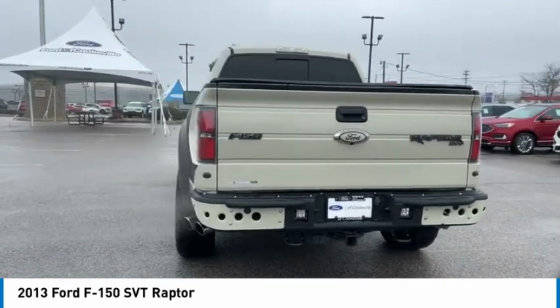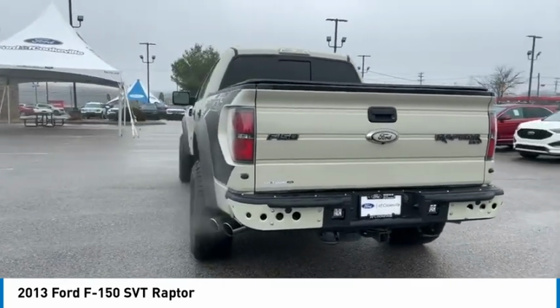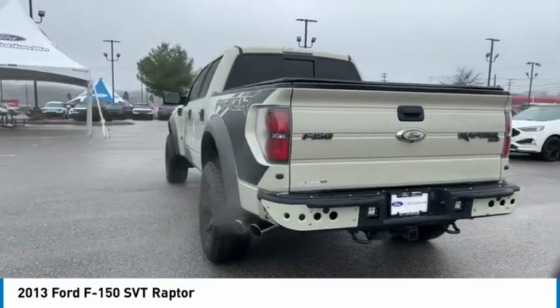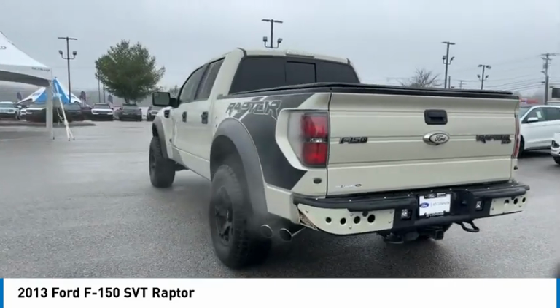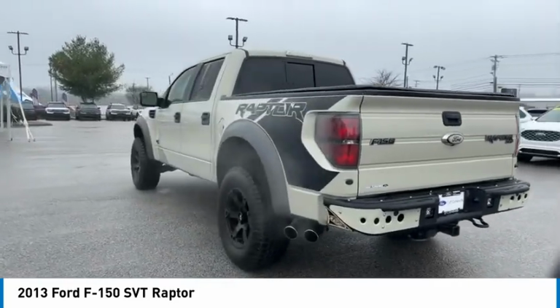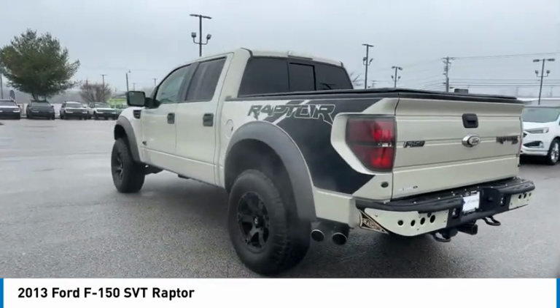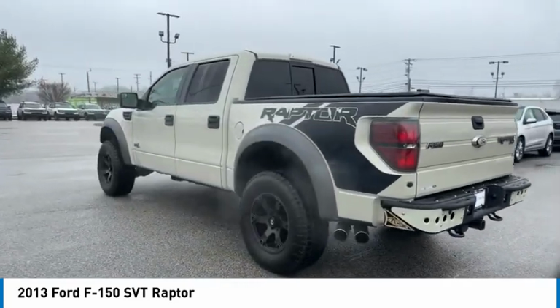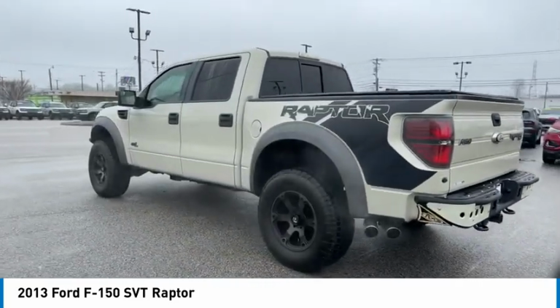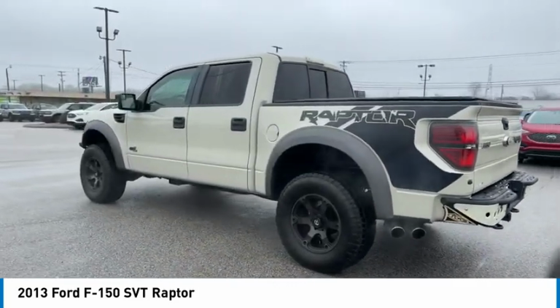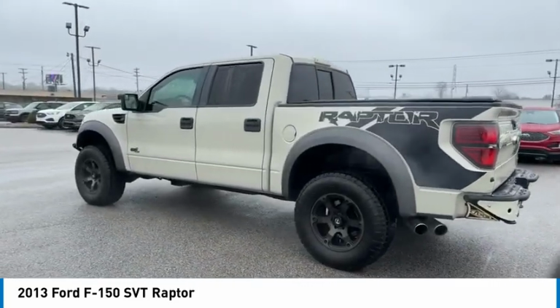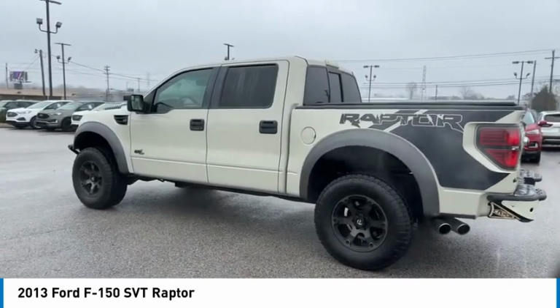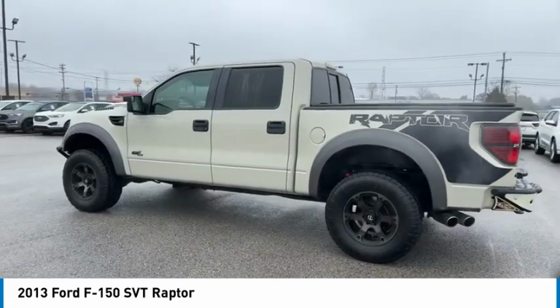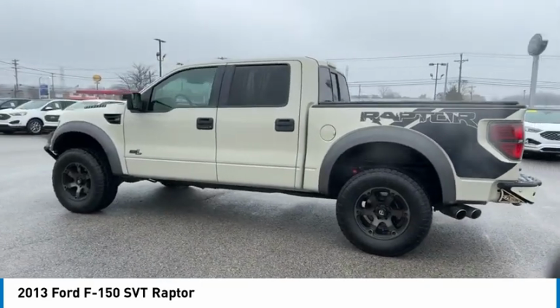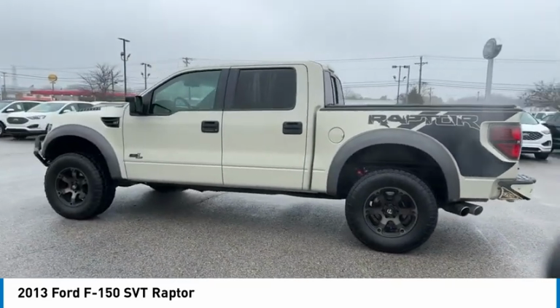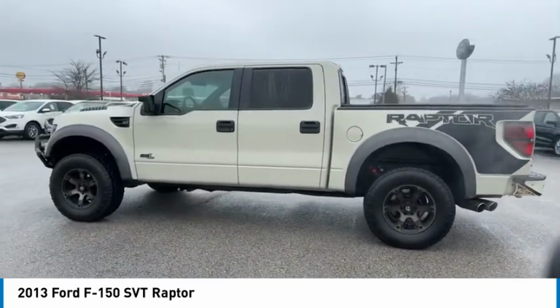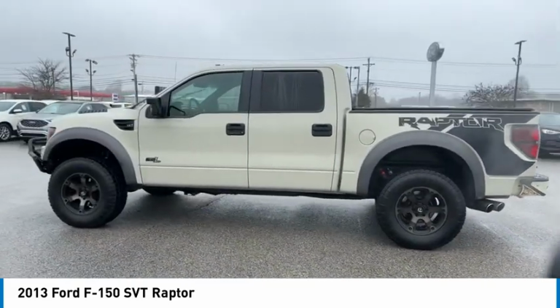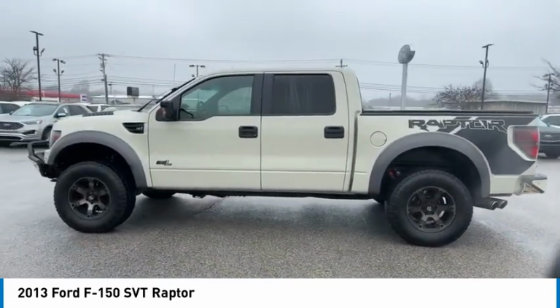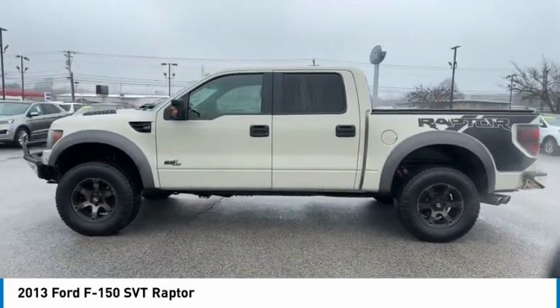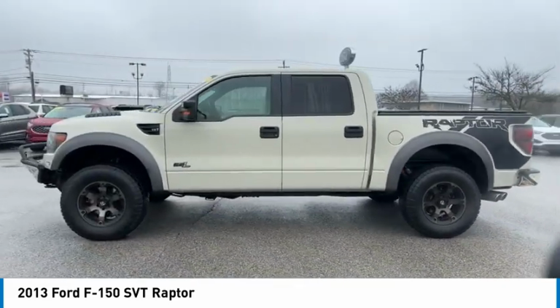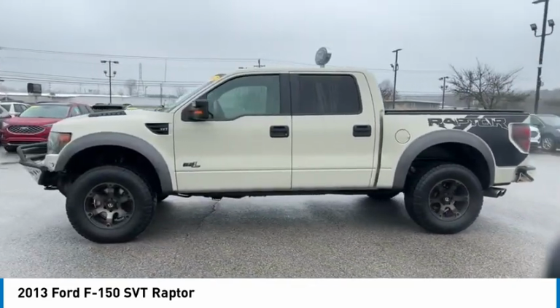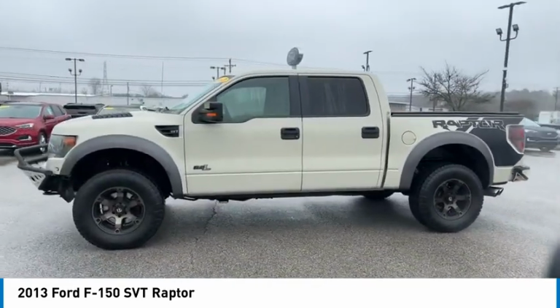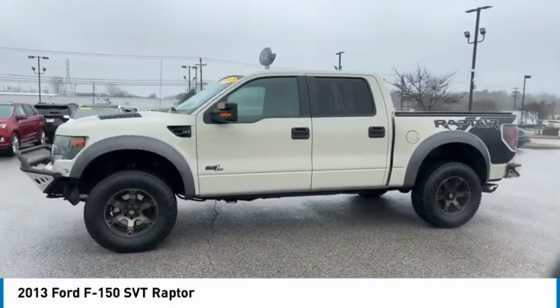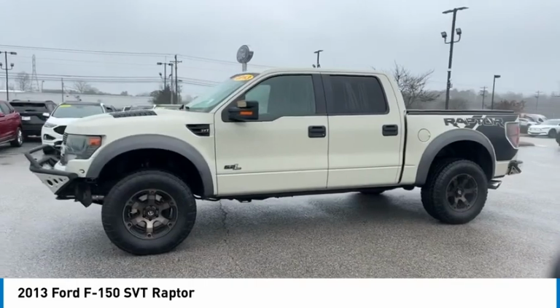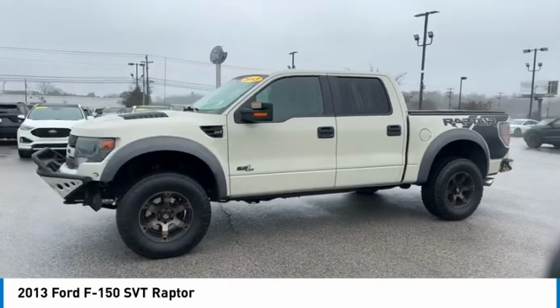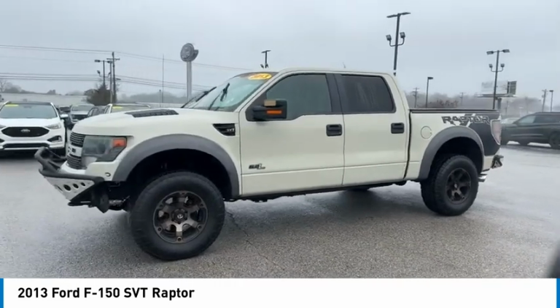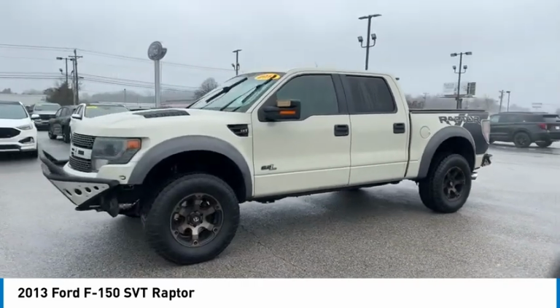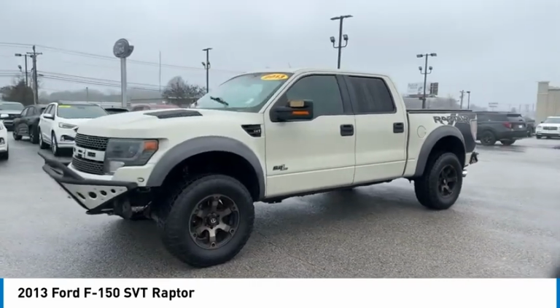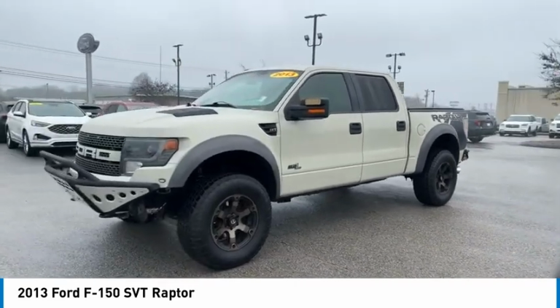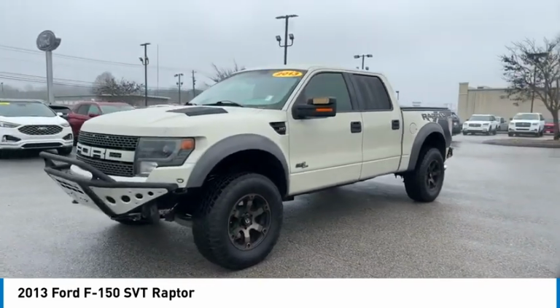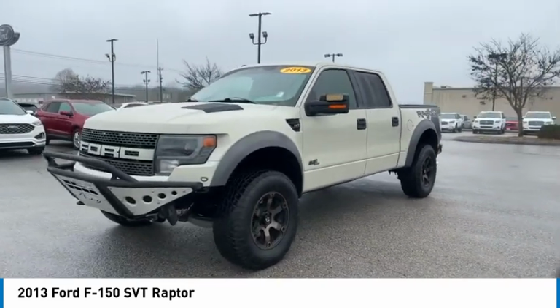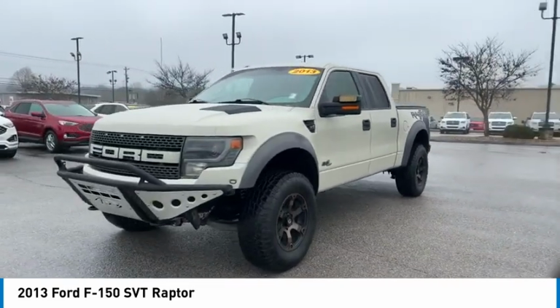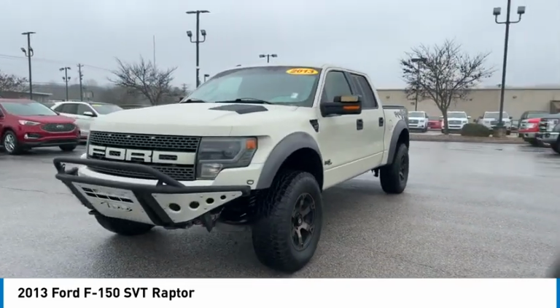Here are some of this vehicle's great options: Sliding rear window. Towing package. Aluminum wheels. Running boards. Traction control. Remote keyless entry. Mirror memory. Security system. Cruise control.